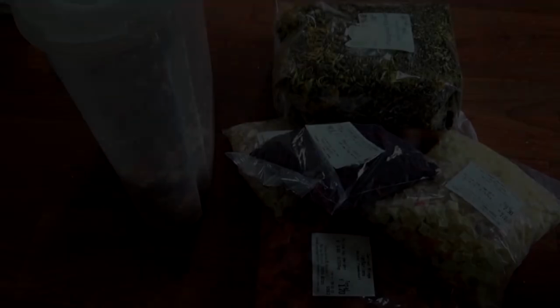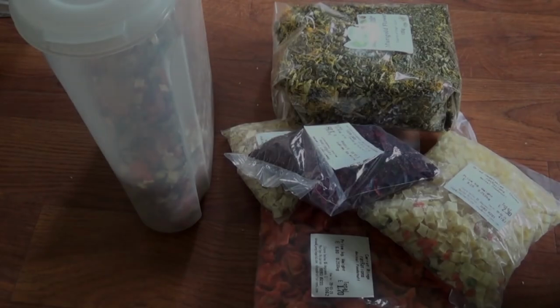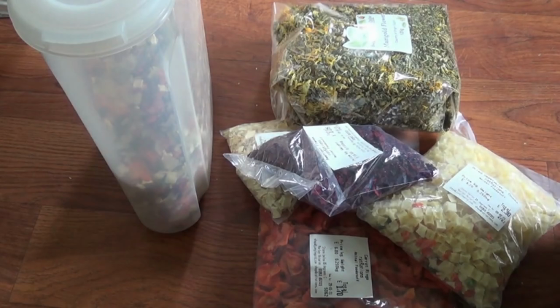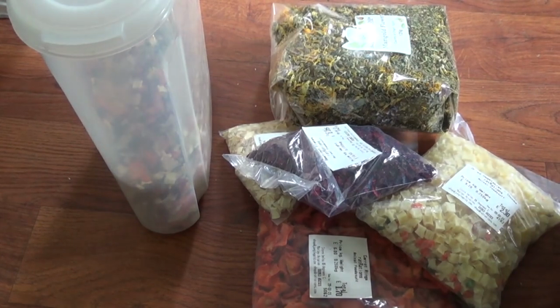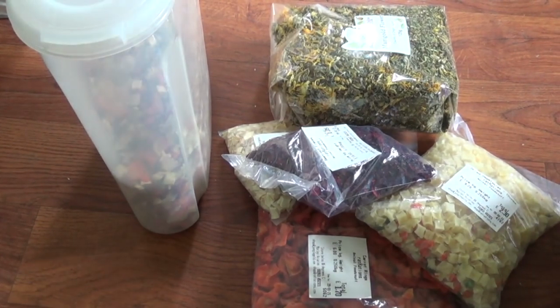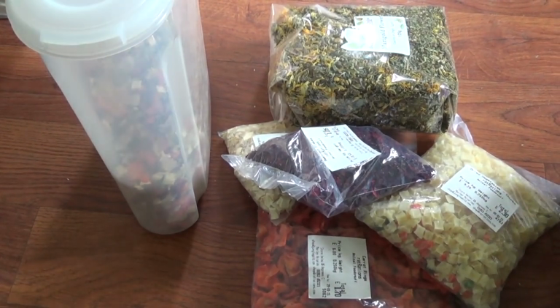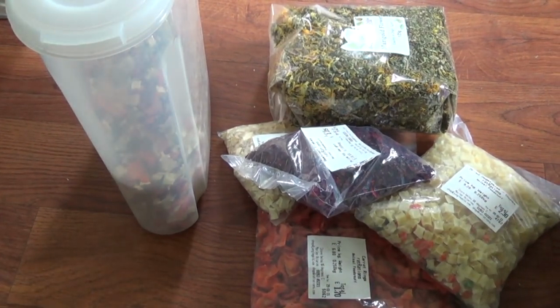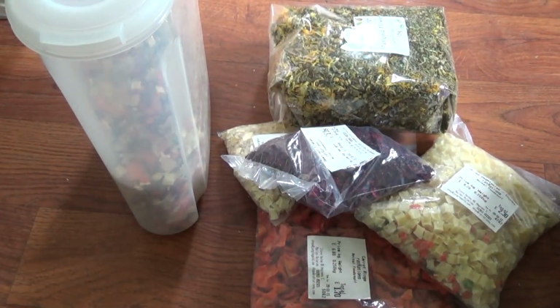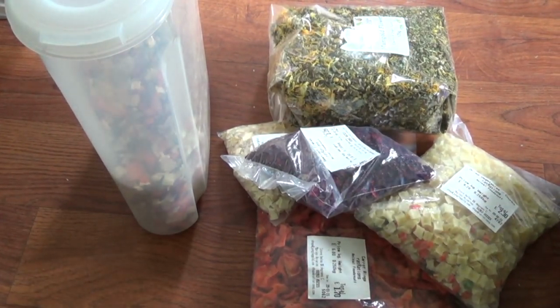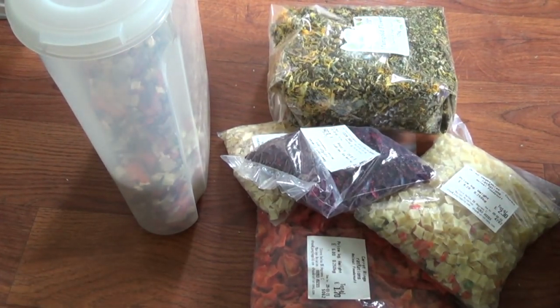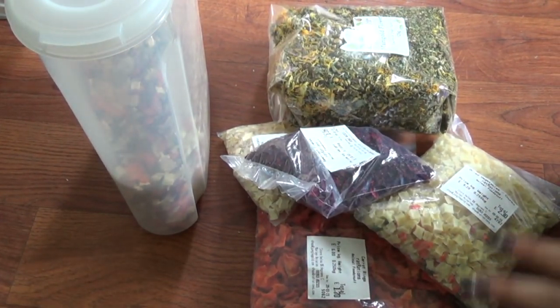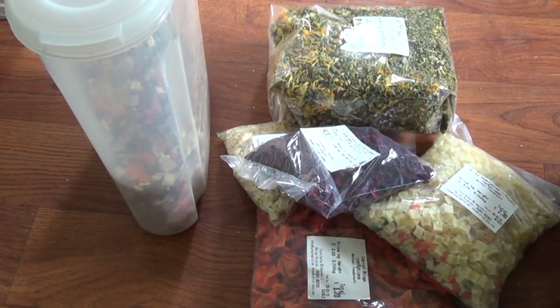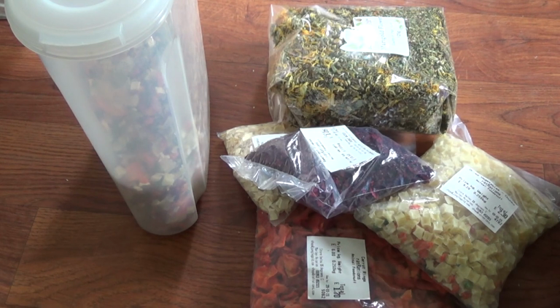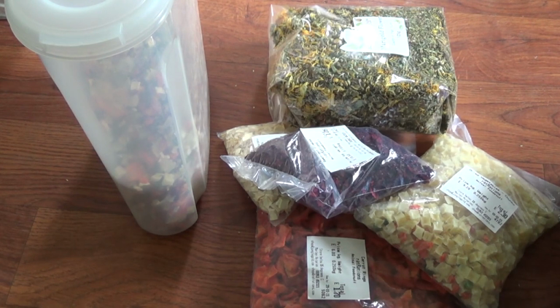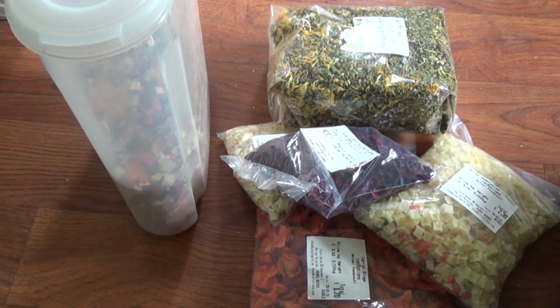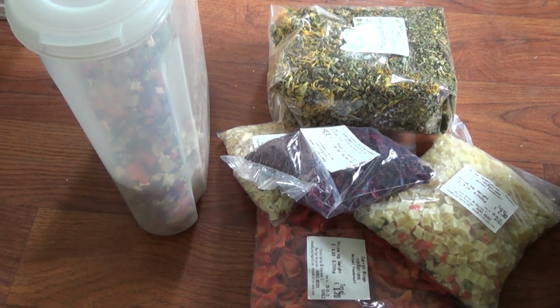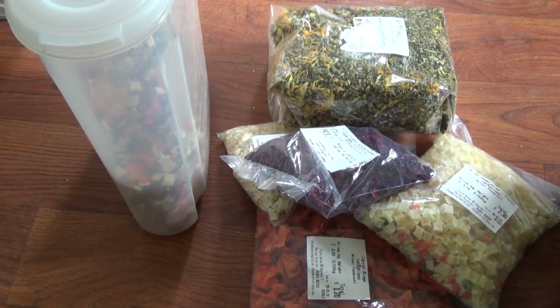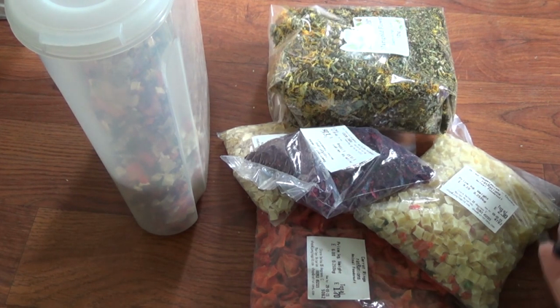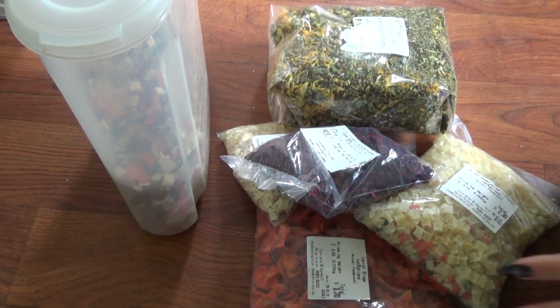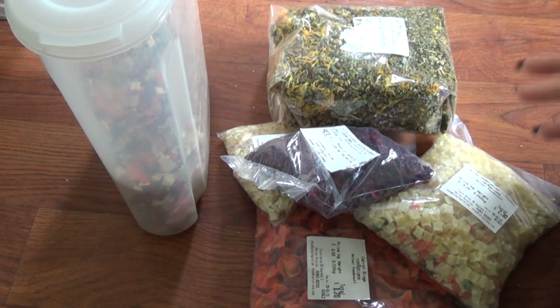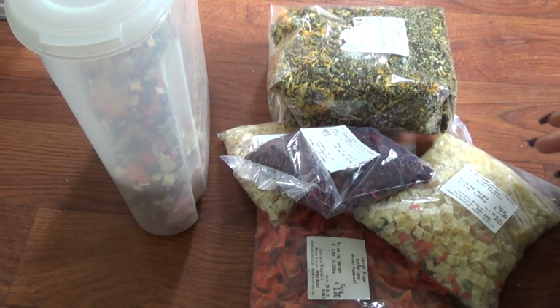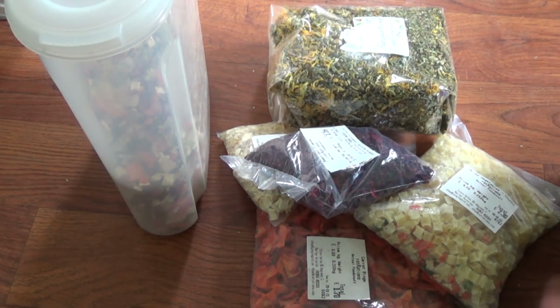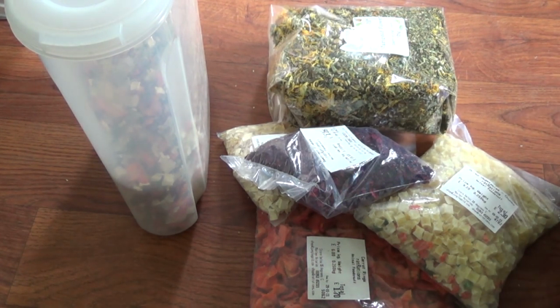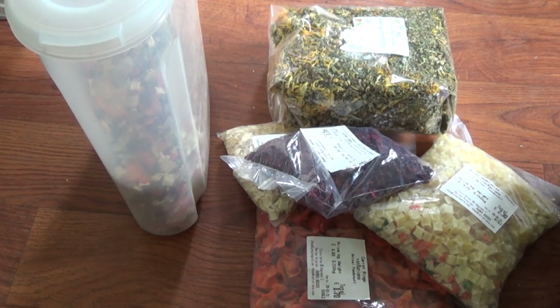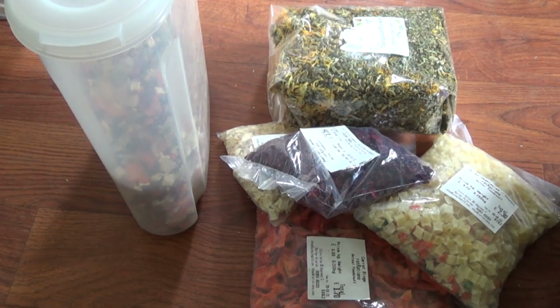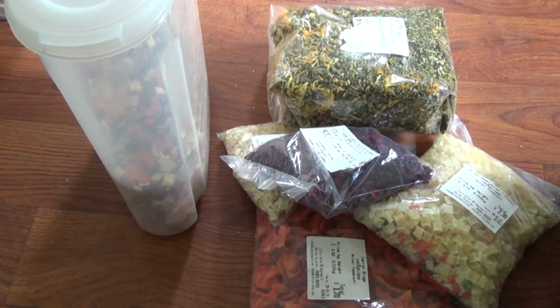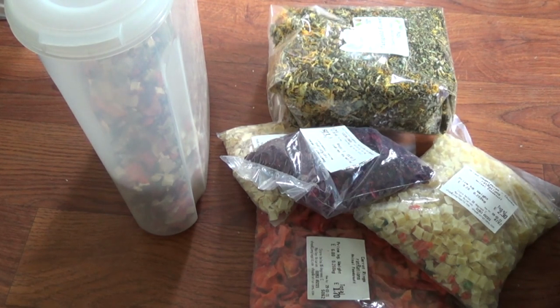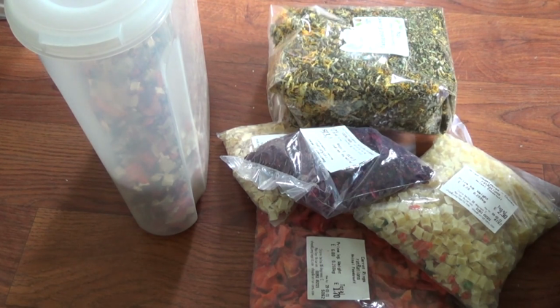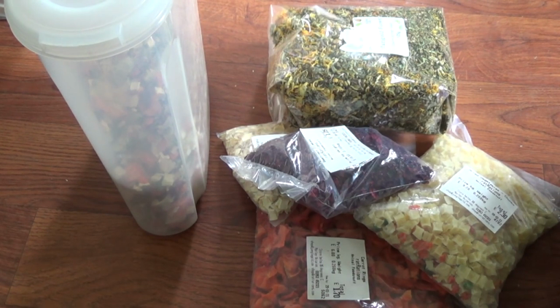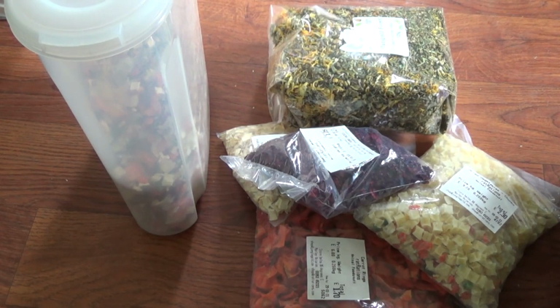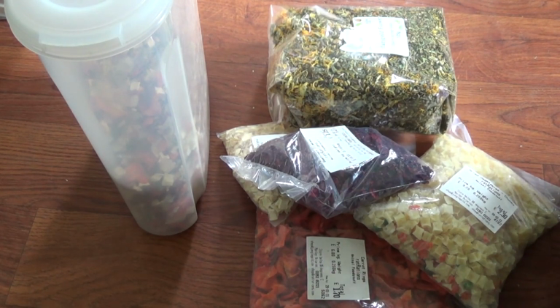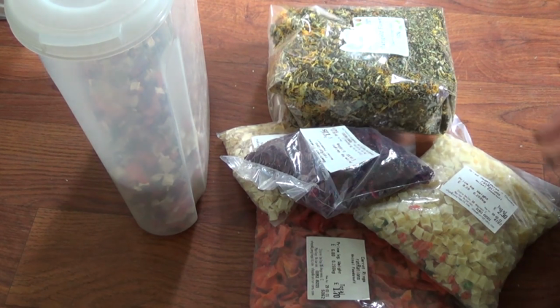Hi everyone. Today is just a quick video showing you more specifically my dried veg mix. The veg and herb mix is one part of my complete rat mix.